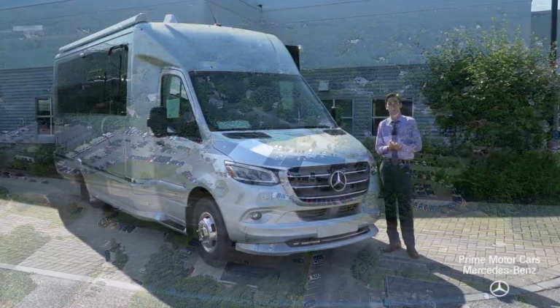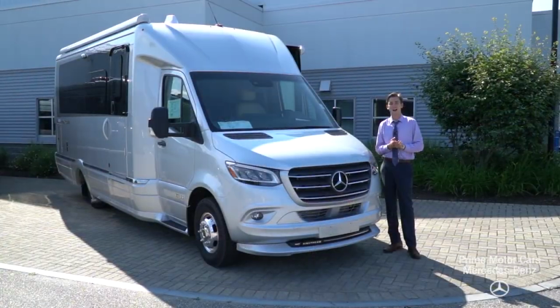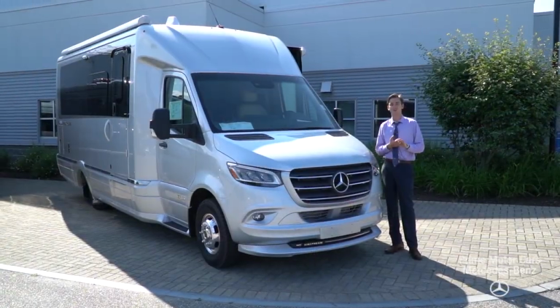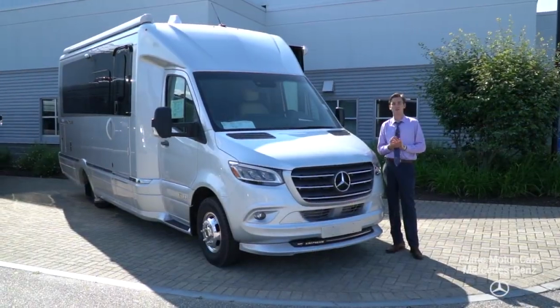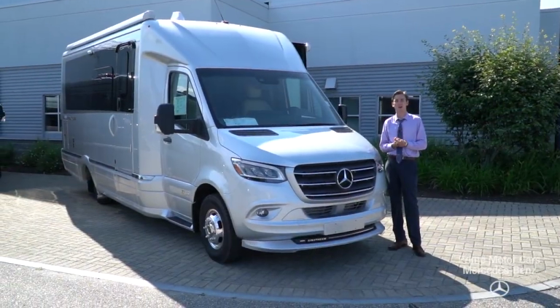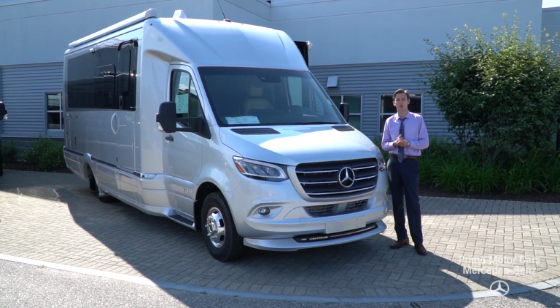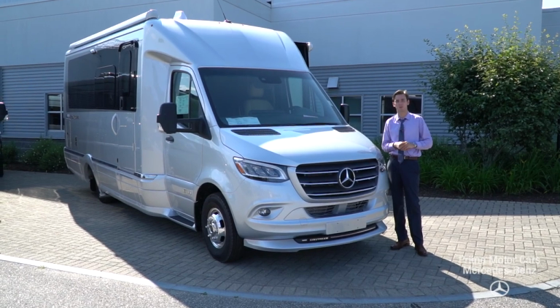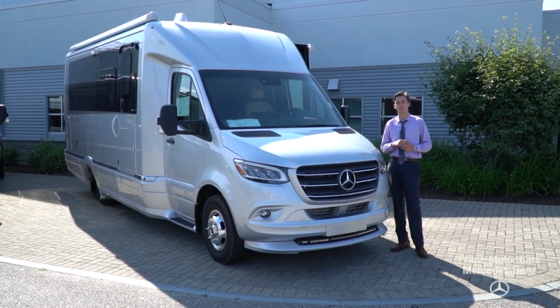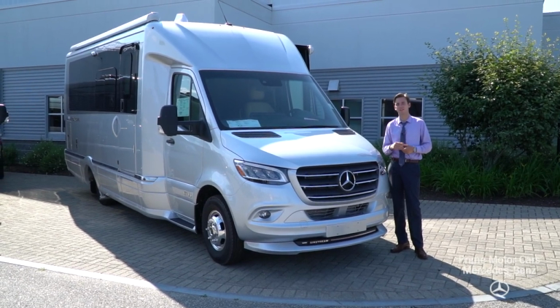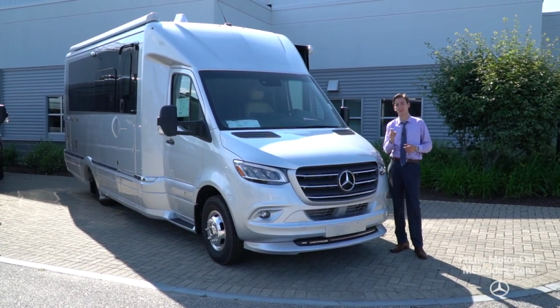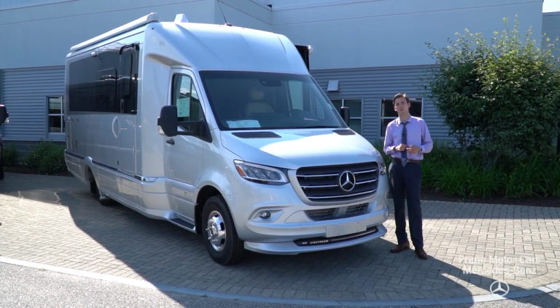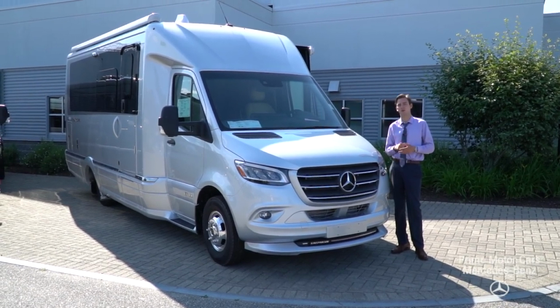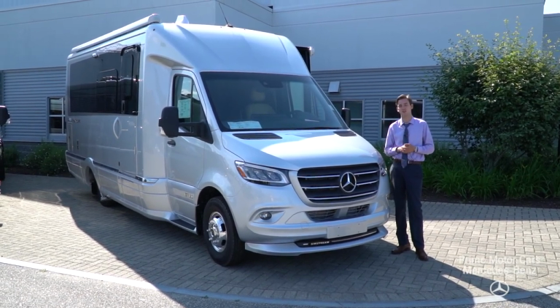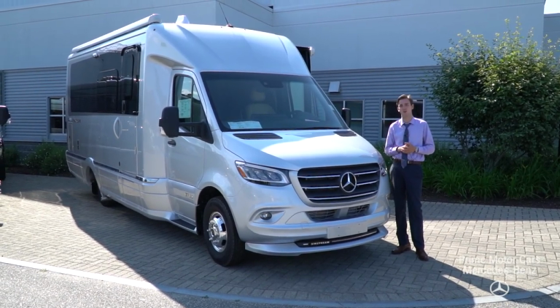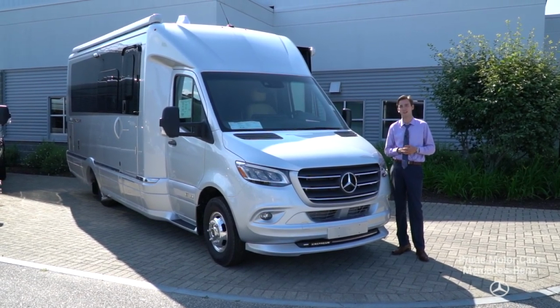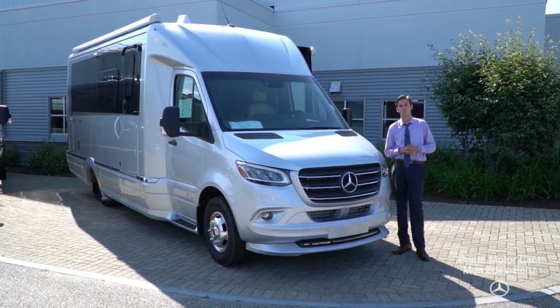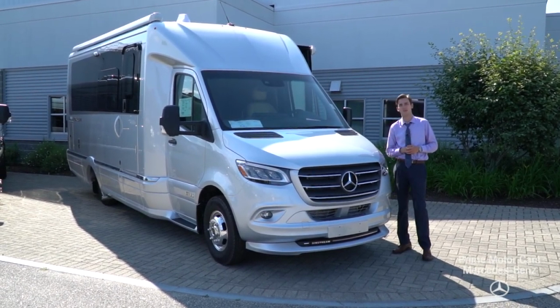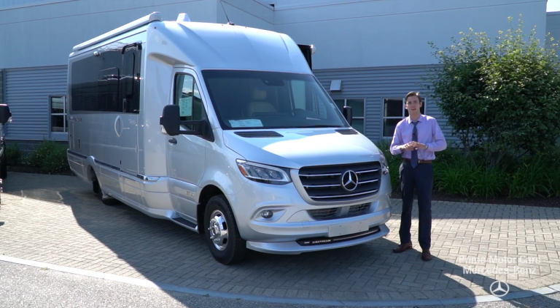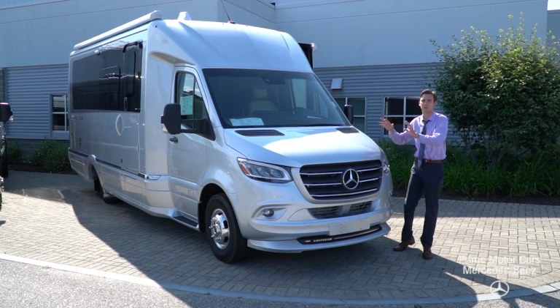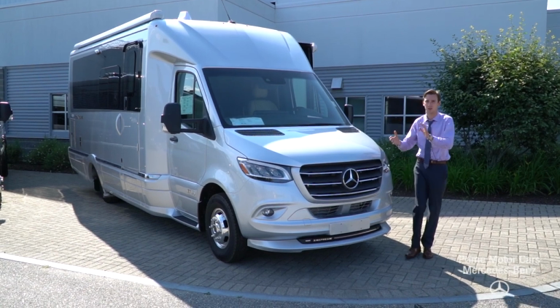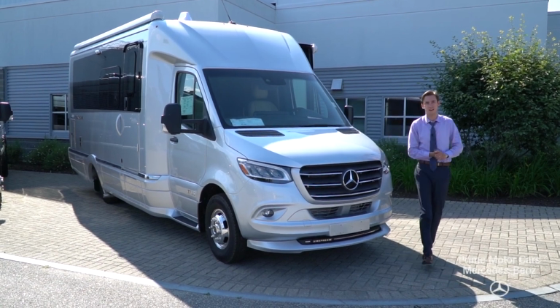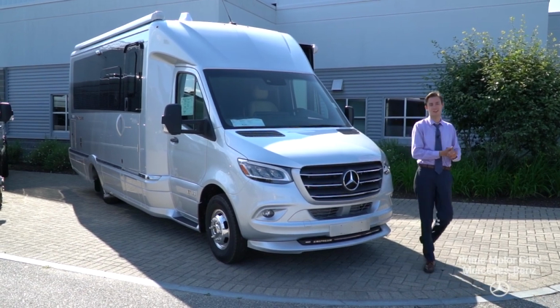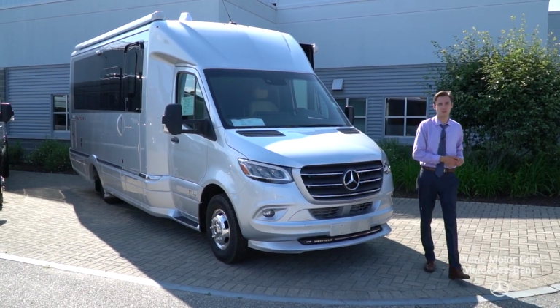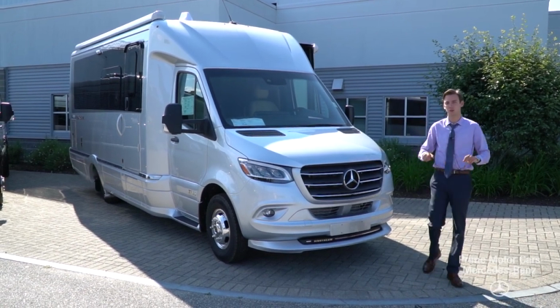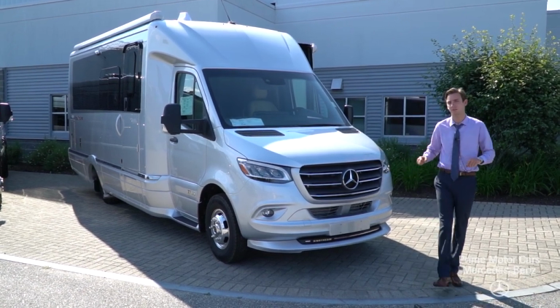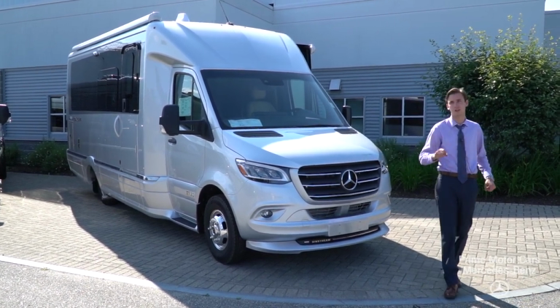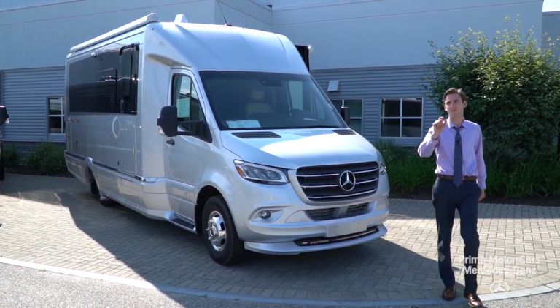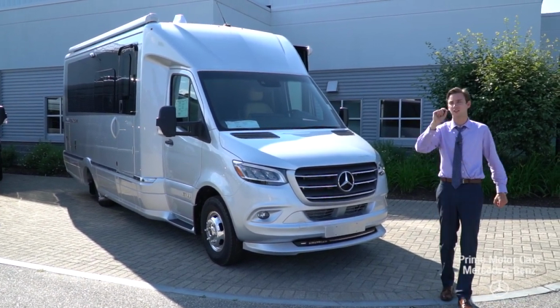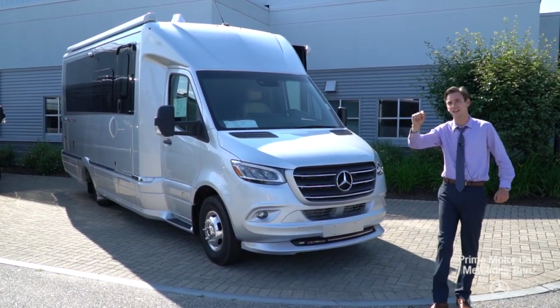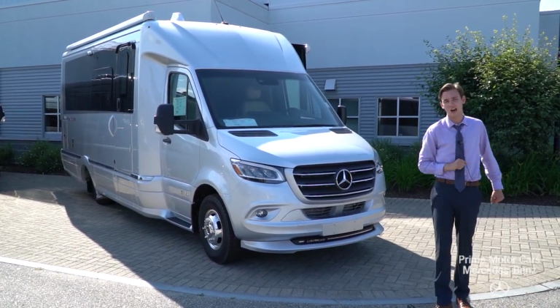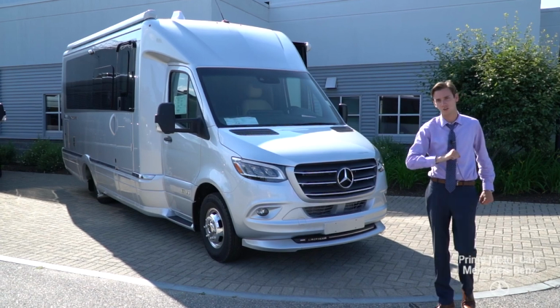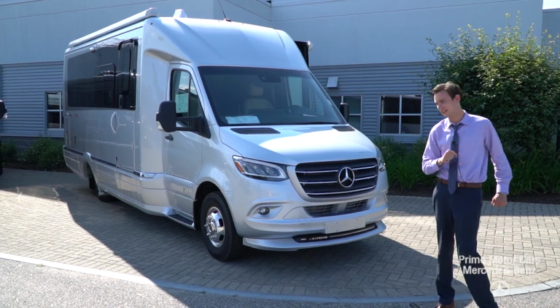Hi, this is Spencer from Prime Motorcars, Mercedes-Benz, and Airstream of Scarborough, Maine. Beside me is a very special, very exciting new vehicle to our inventory — it arrived today on our lot here.